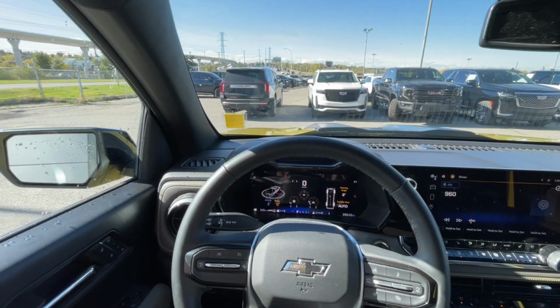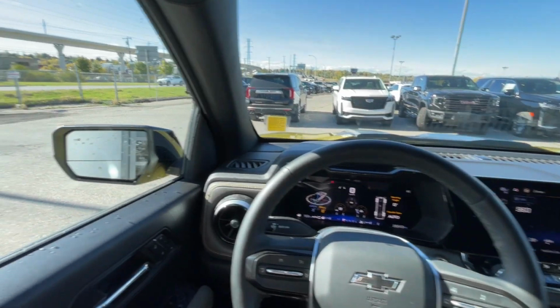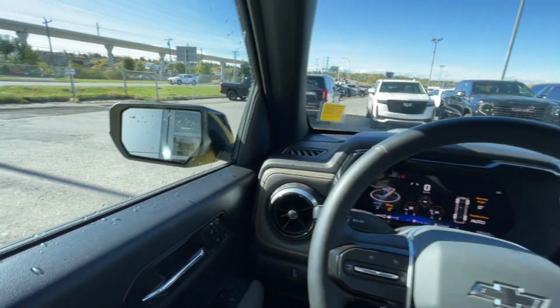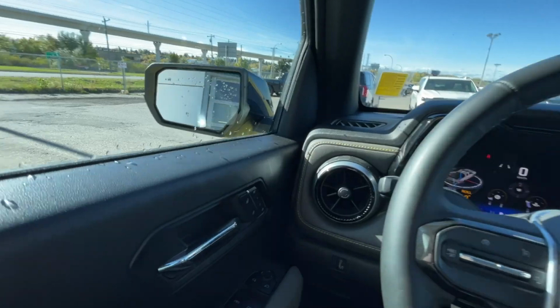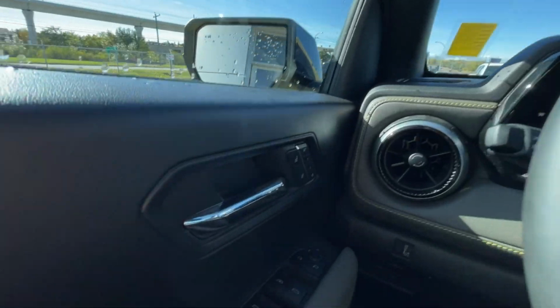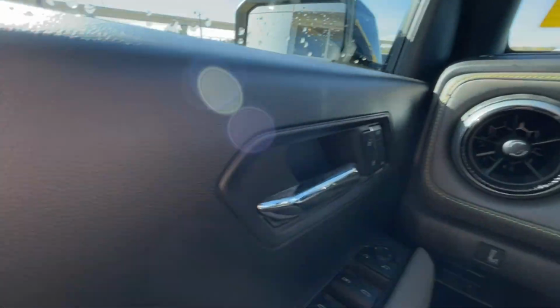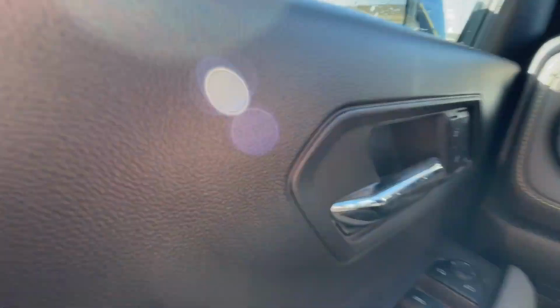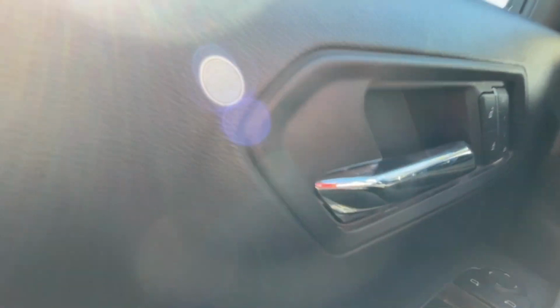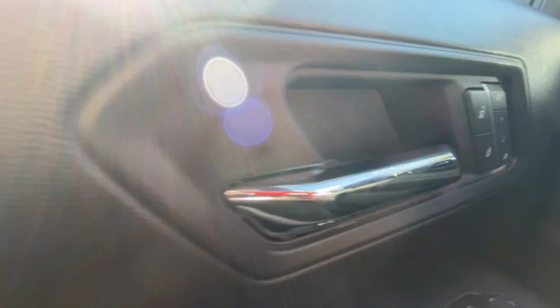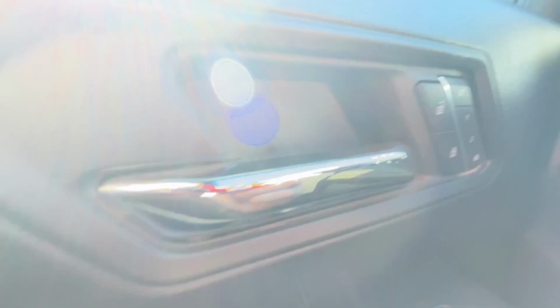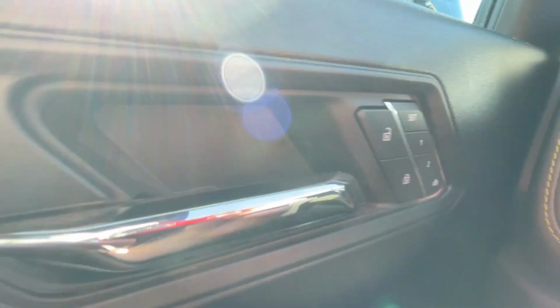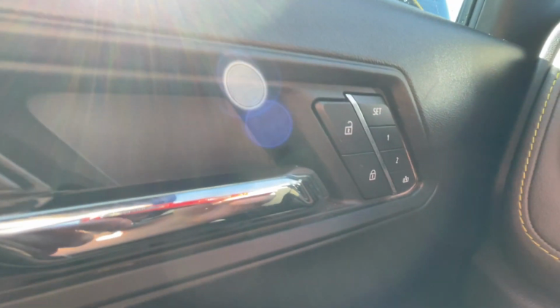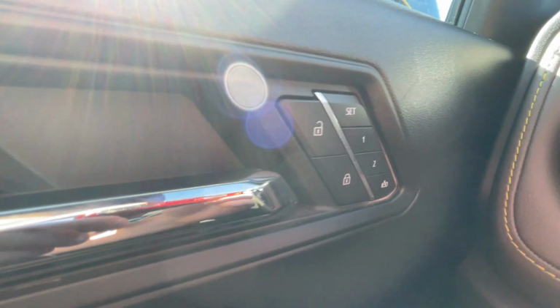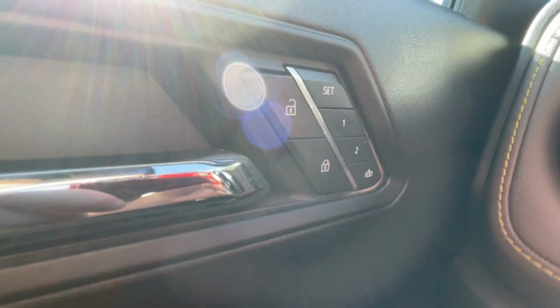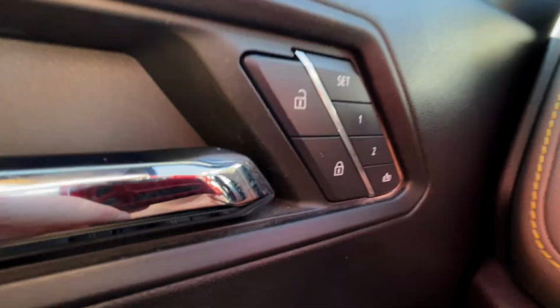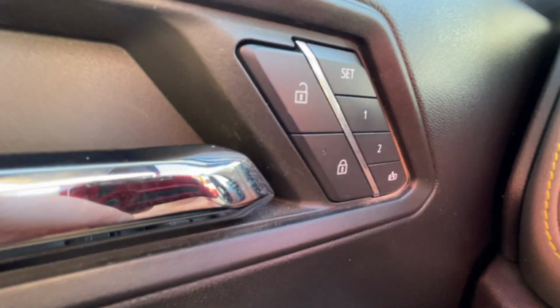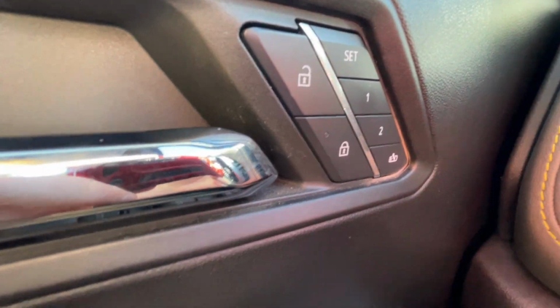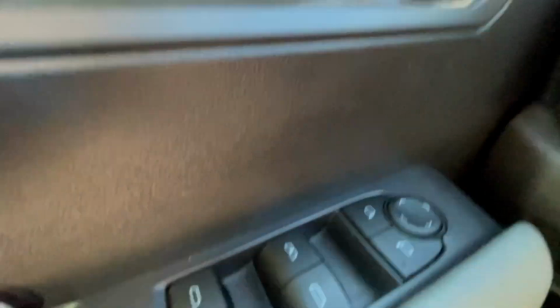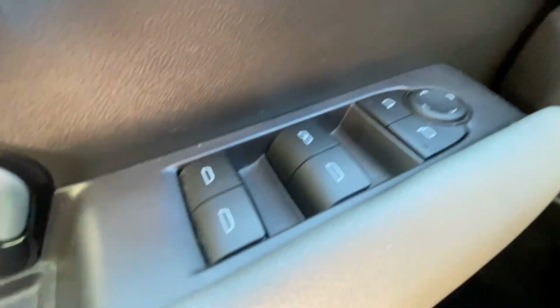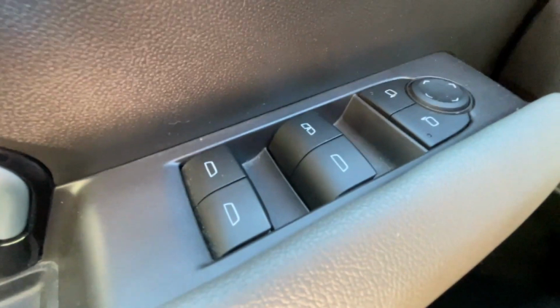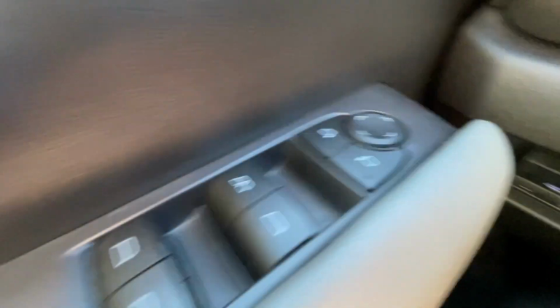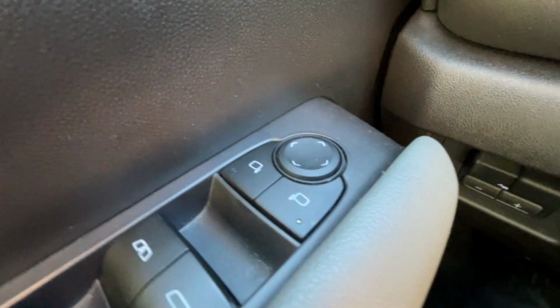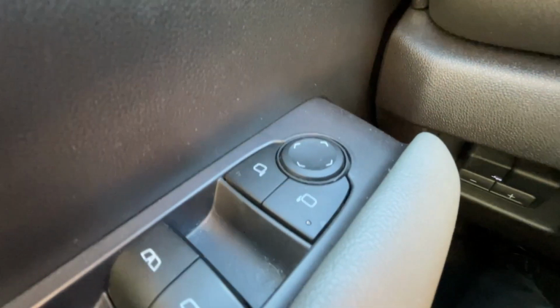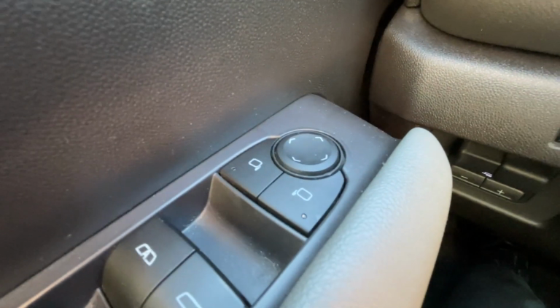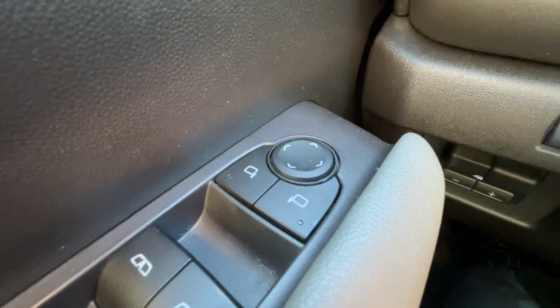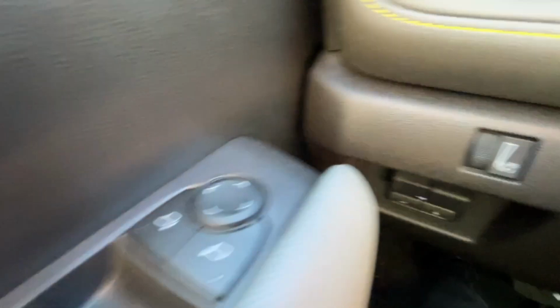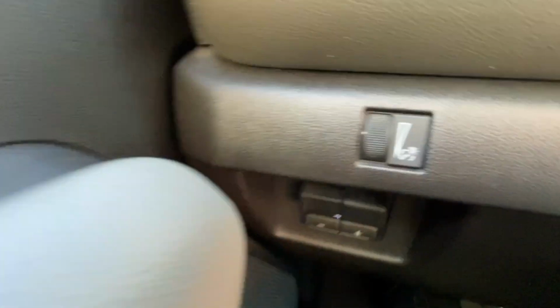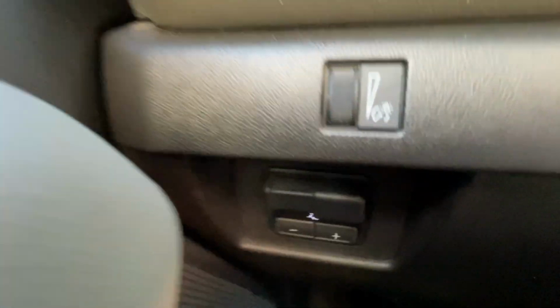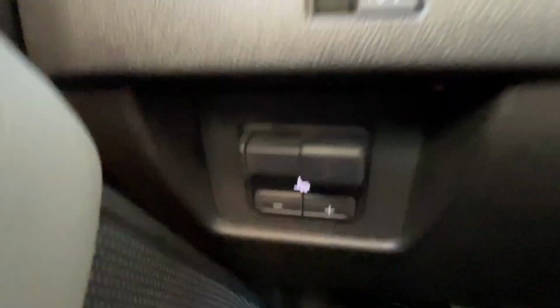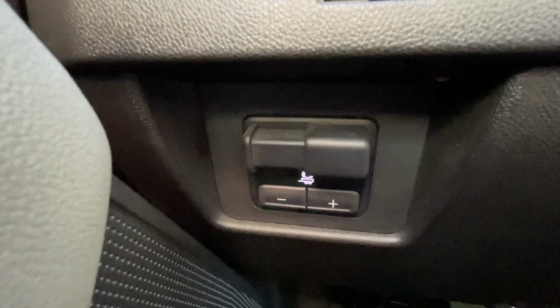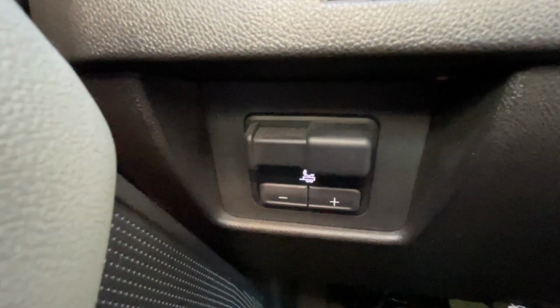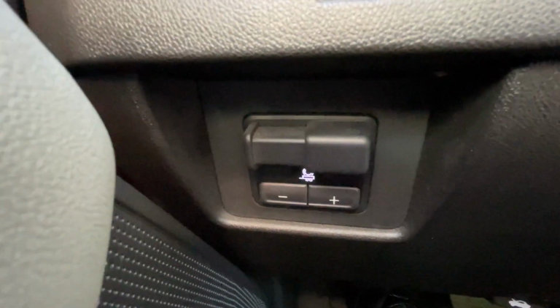Taking a look inside the Colorado, starting off on your left-hand side, we have the controls for your power locks, windows, and adjustable mirrors, as well as integrated trailer braking.